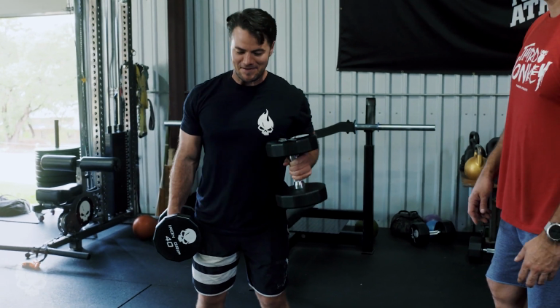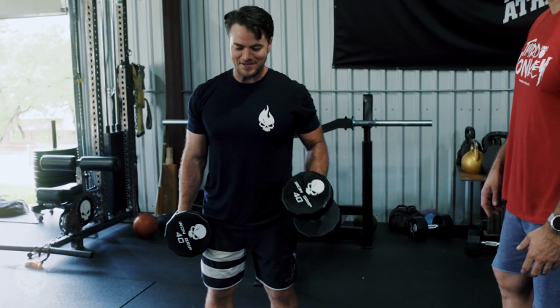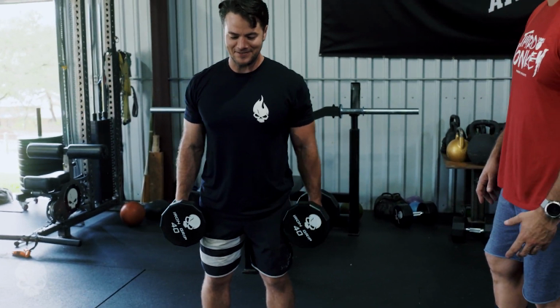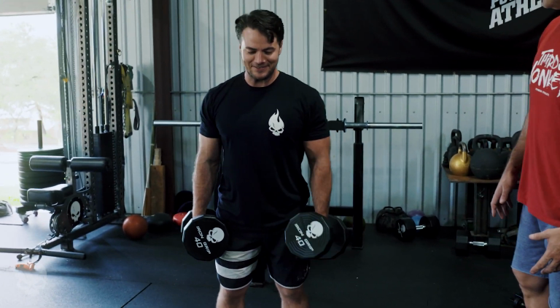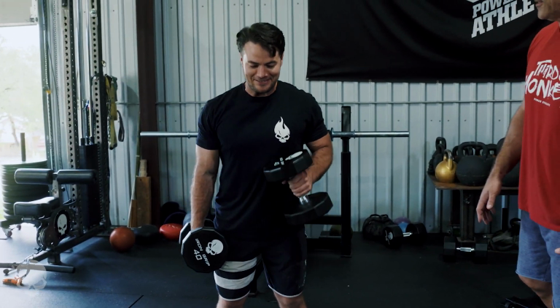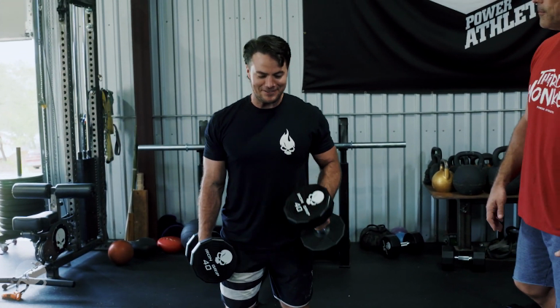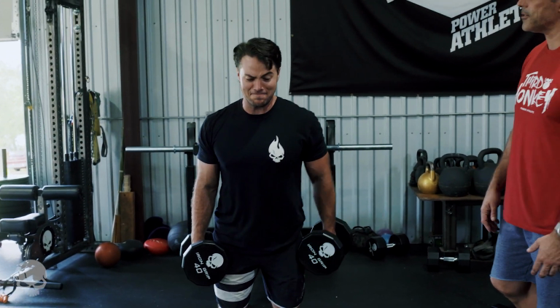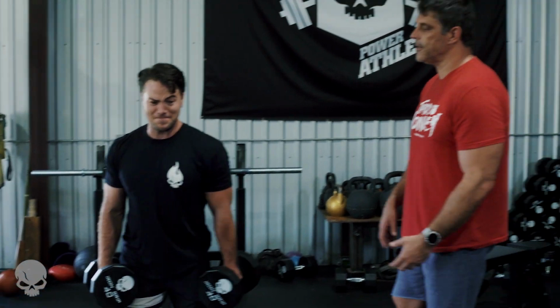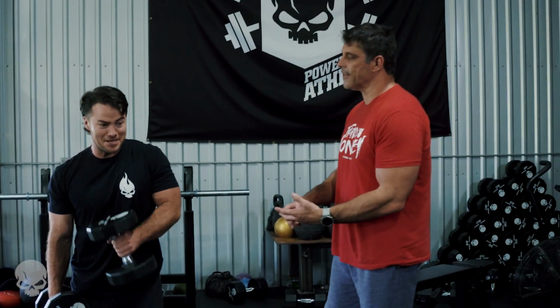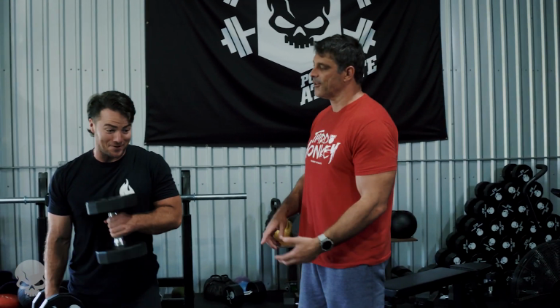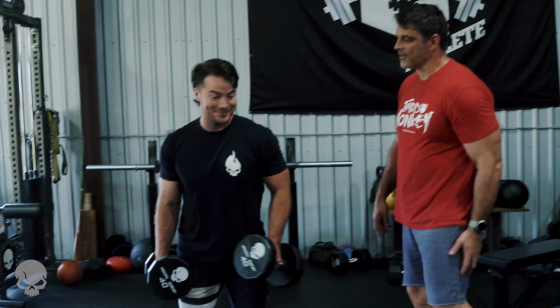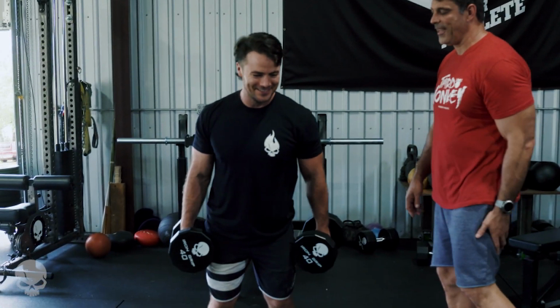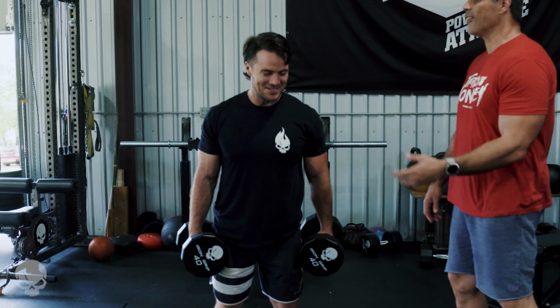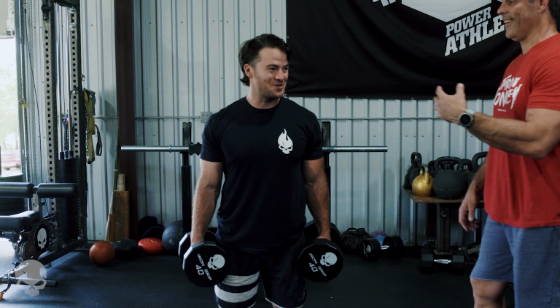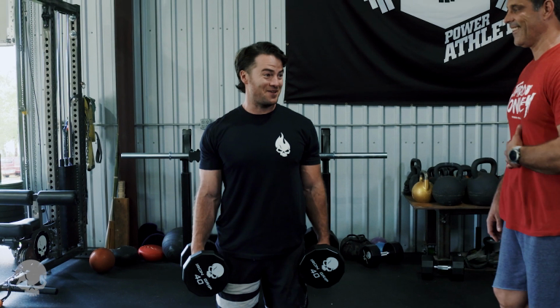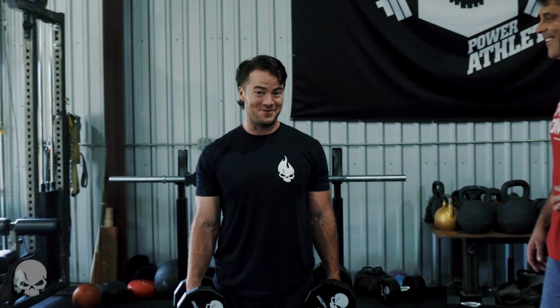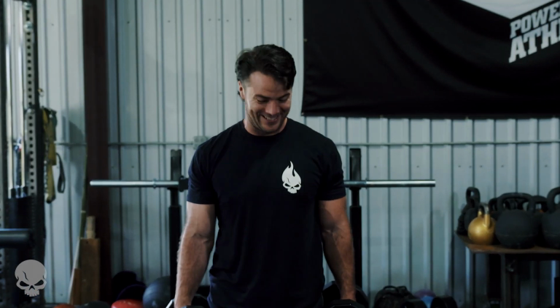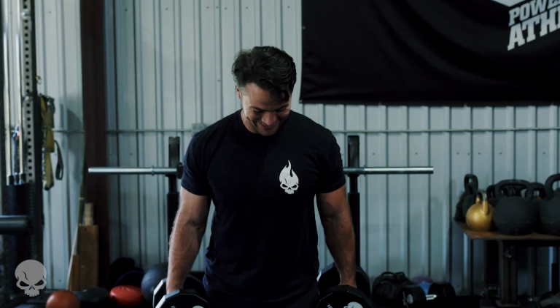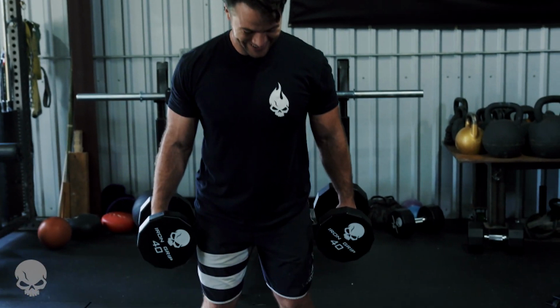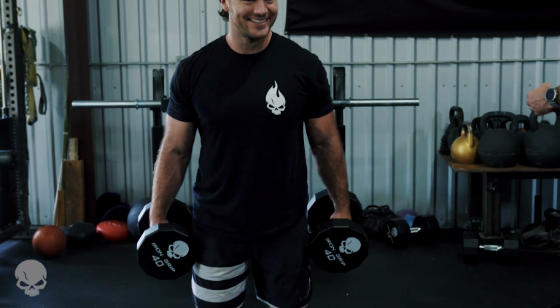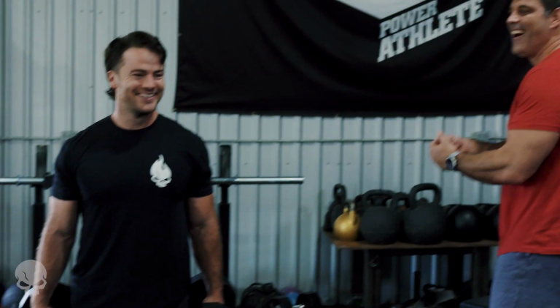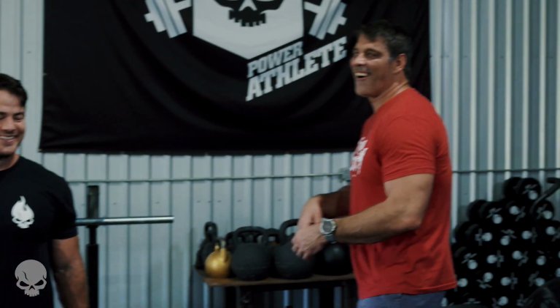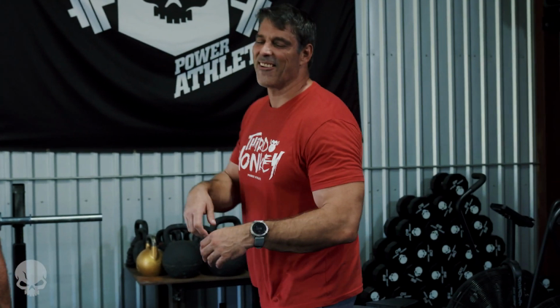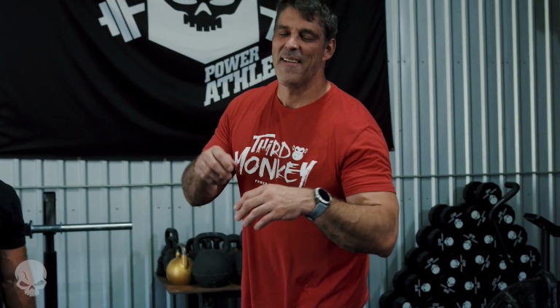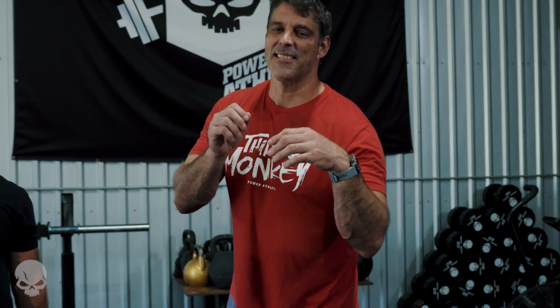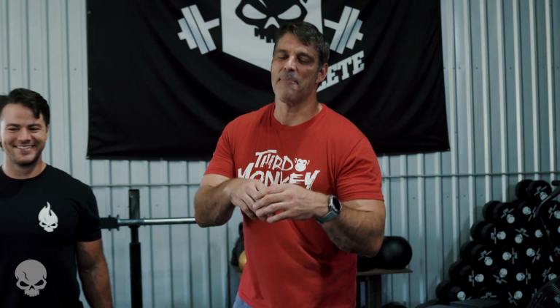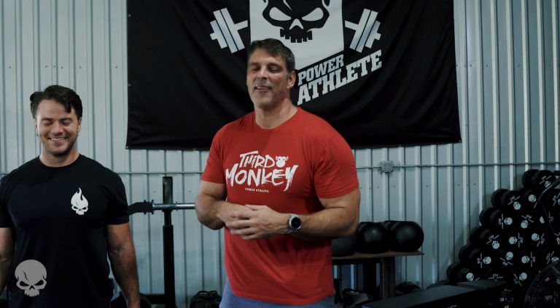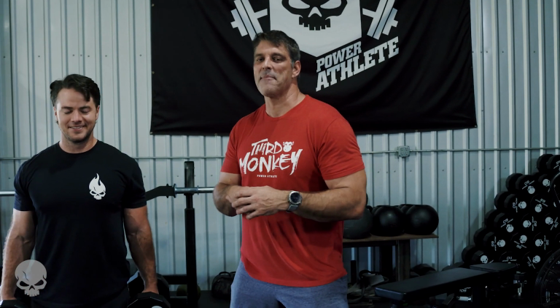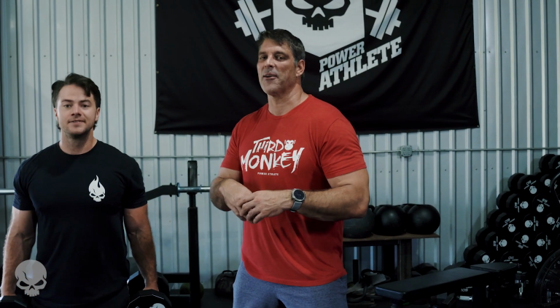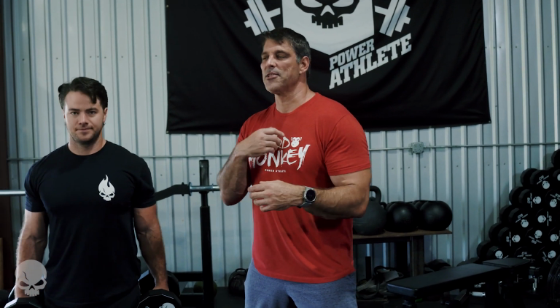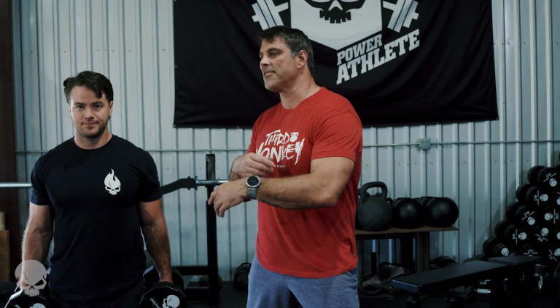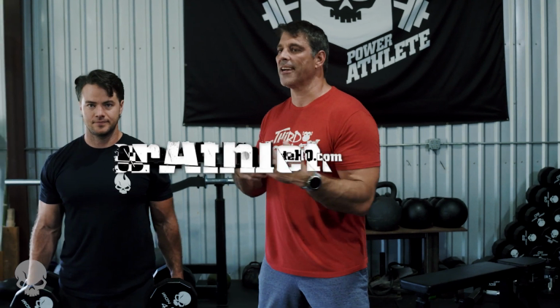I thought we did them with lighter ones. Remember the last time we did? We did 30, 40, 50. You're a dude, but you're making fun of me. All right, crew, that's Power Athlete's Hammer Curls. I'm John, this is Tex.